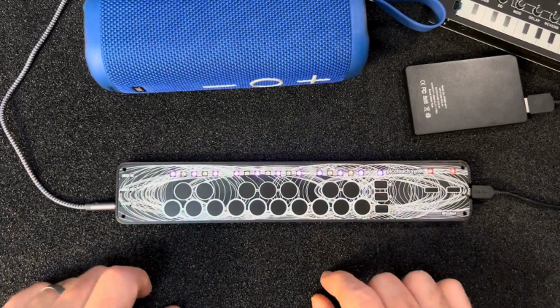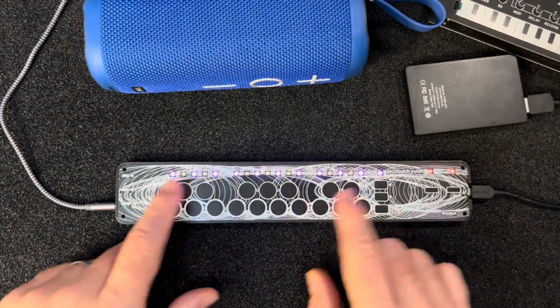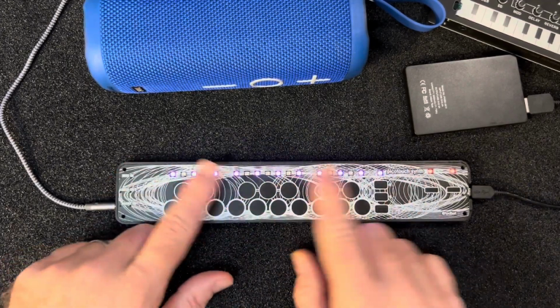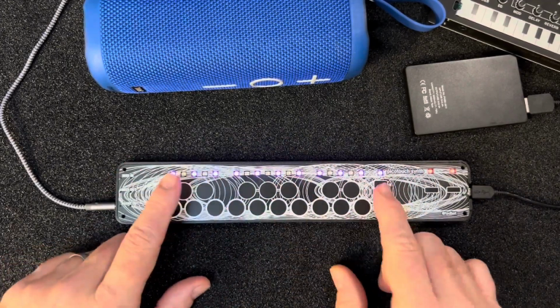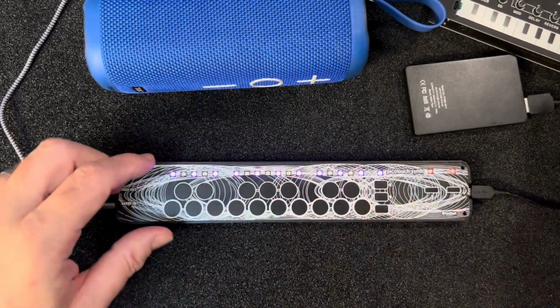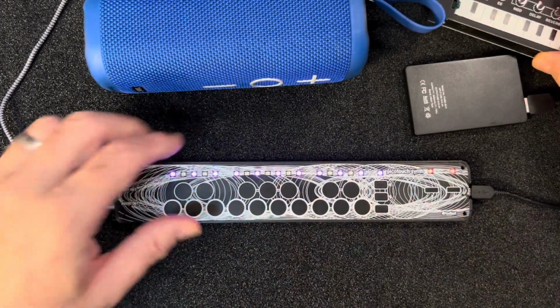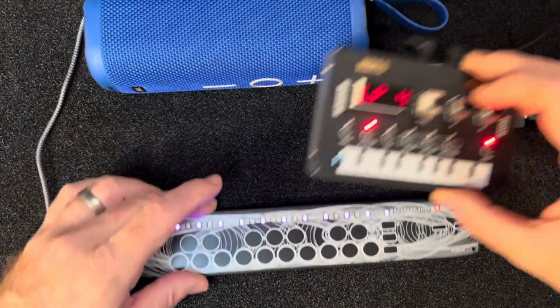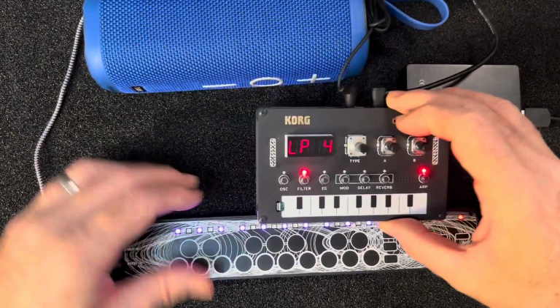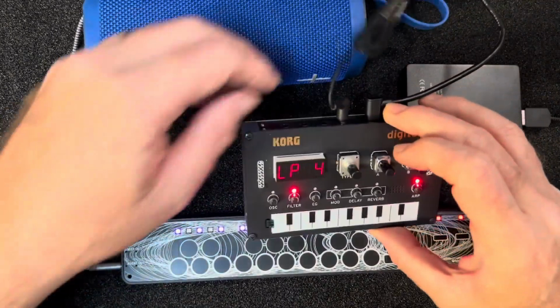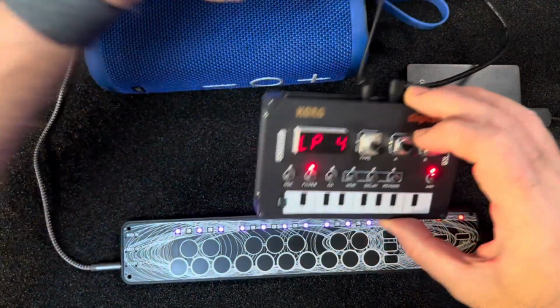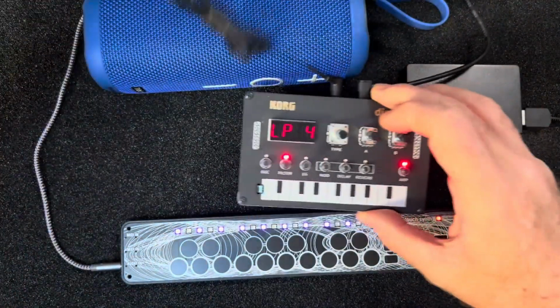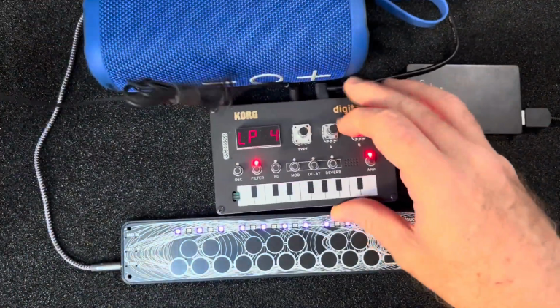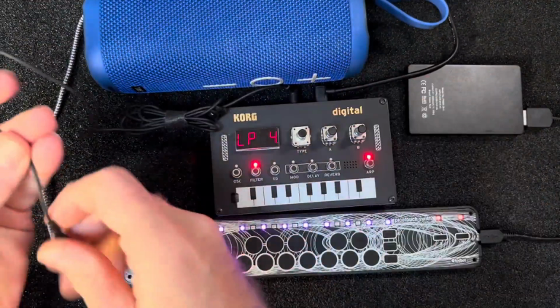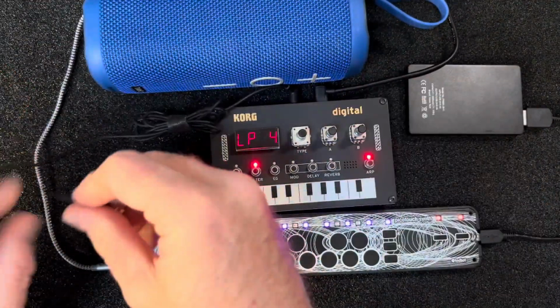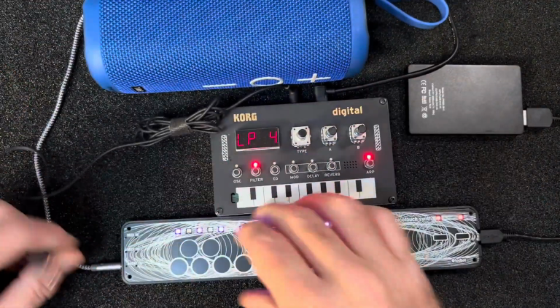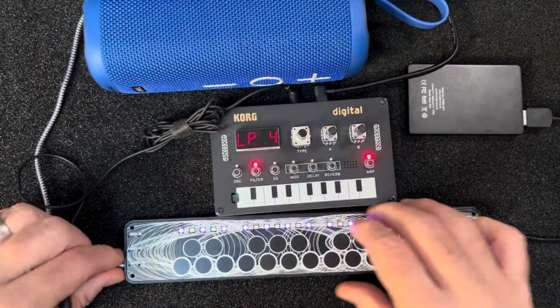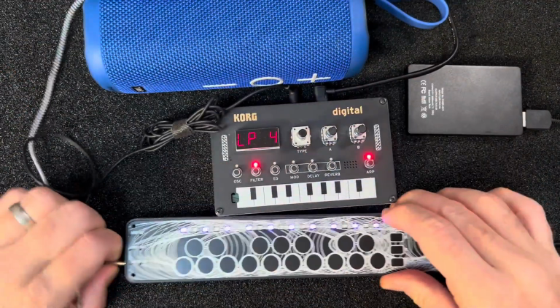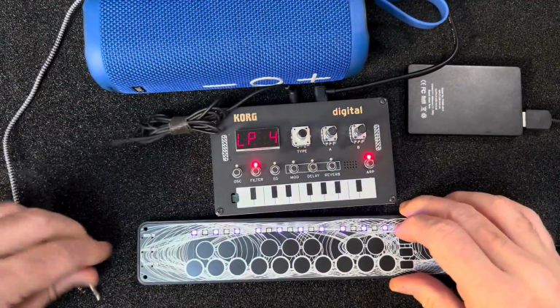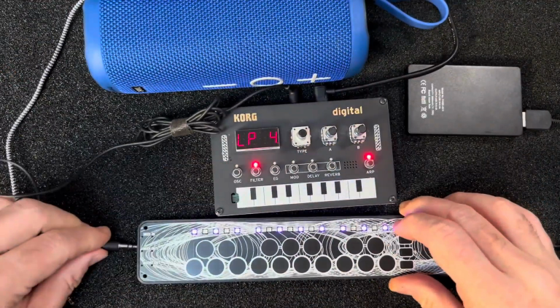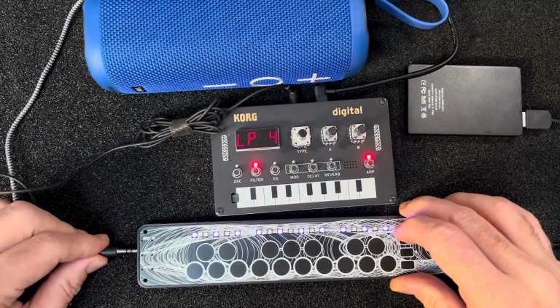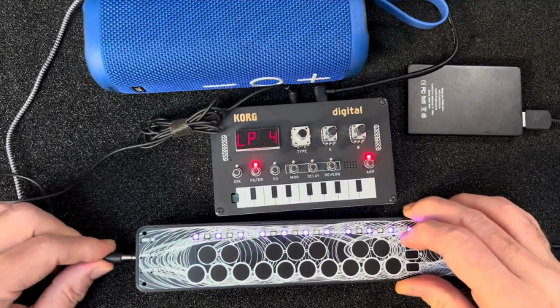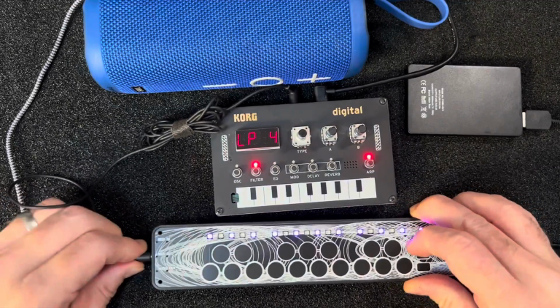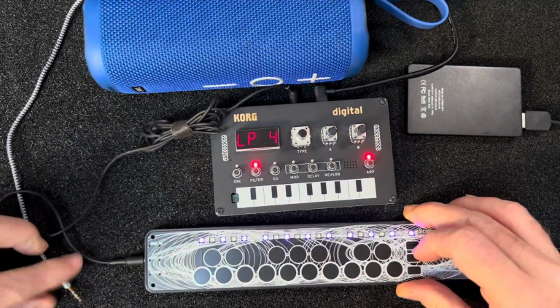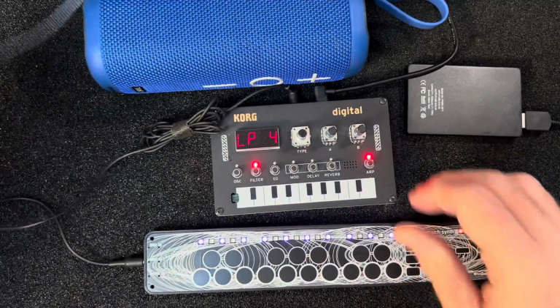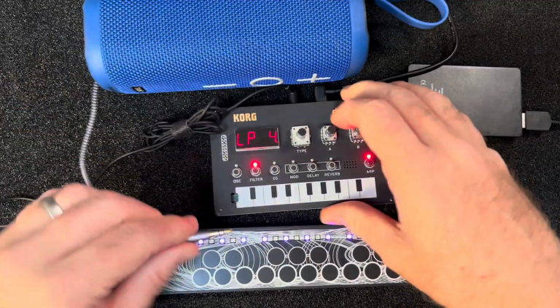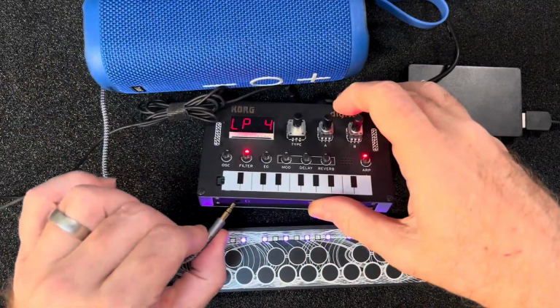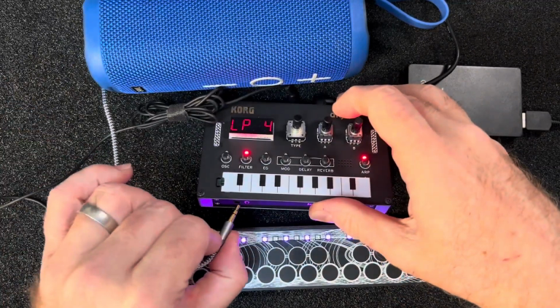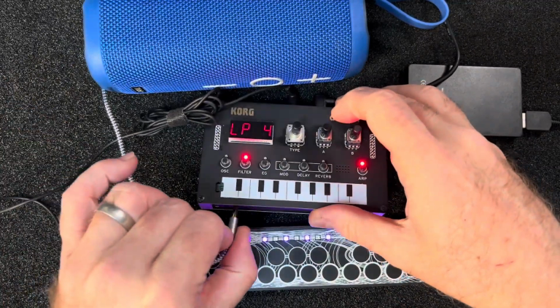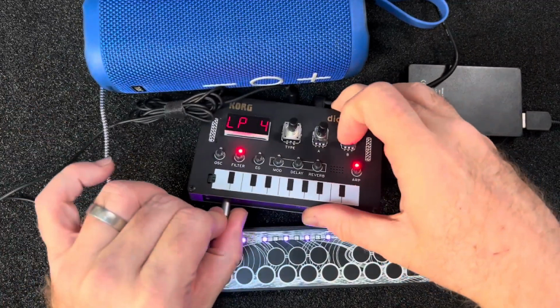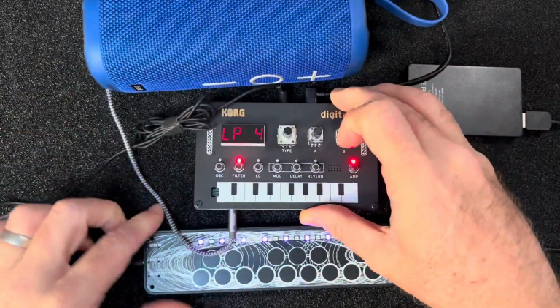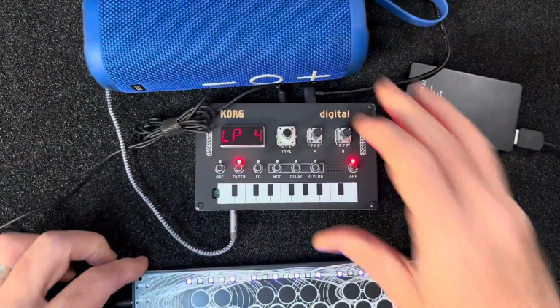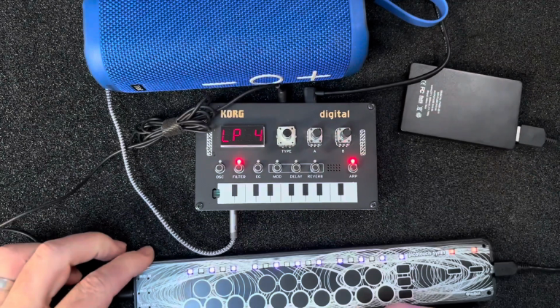And of course, it all sends MIDI, so we could stick this guy in here instead, wire its MIDI in here, and hook up its audio out. And now we're playing a synthesizer.